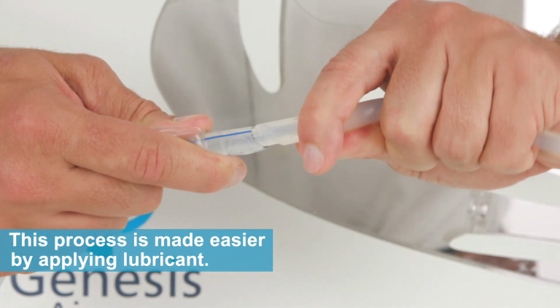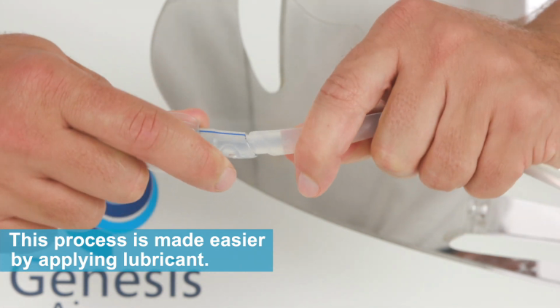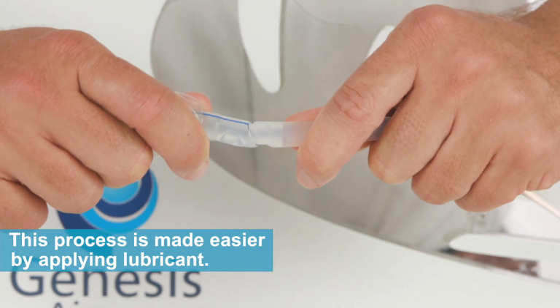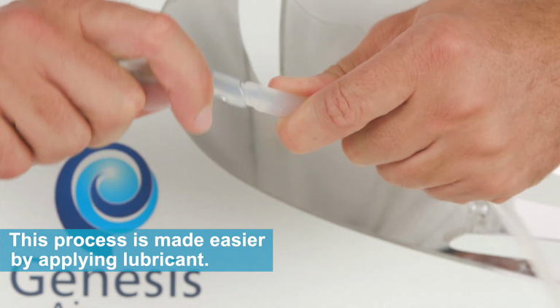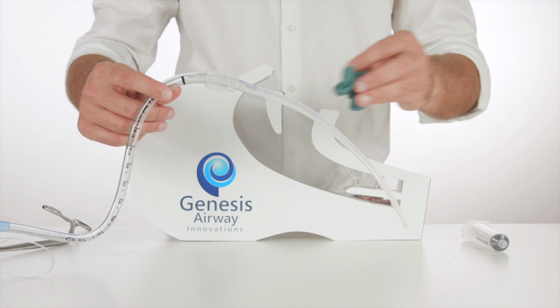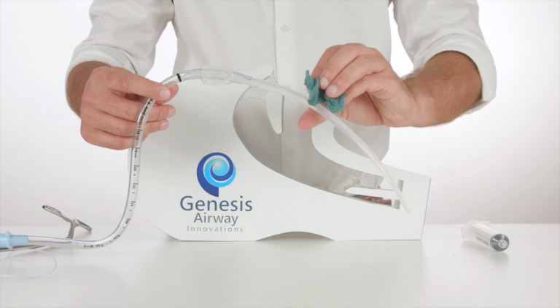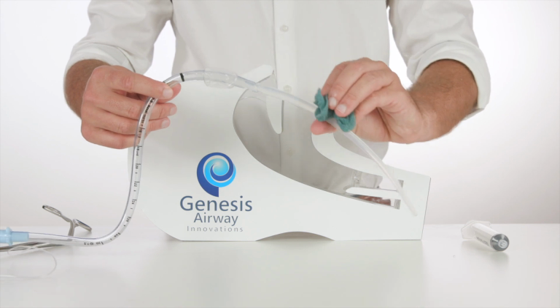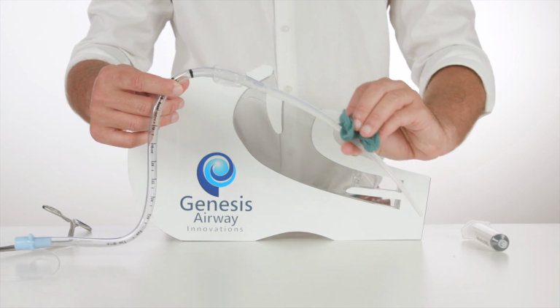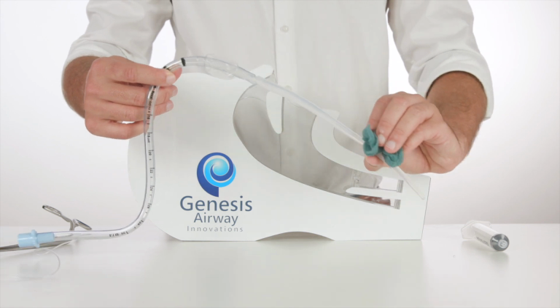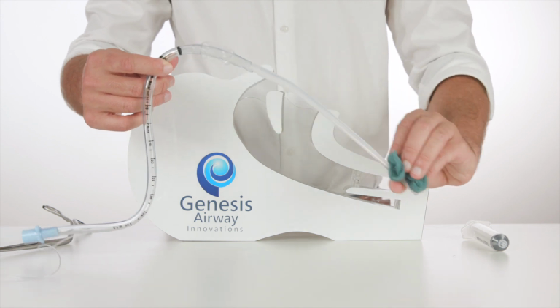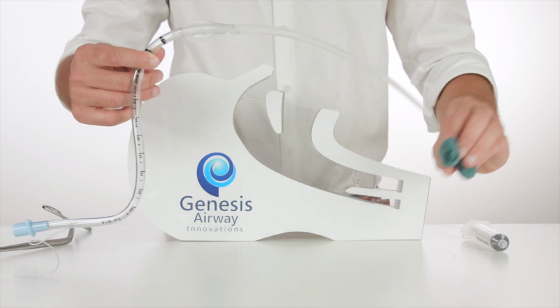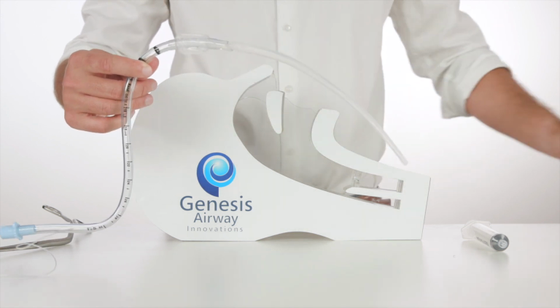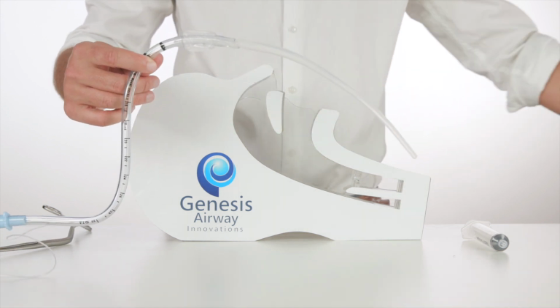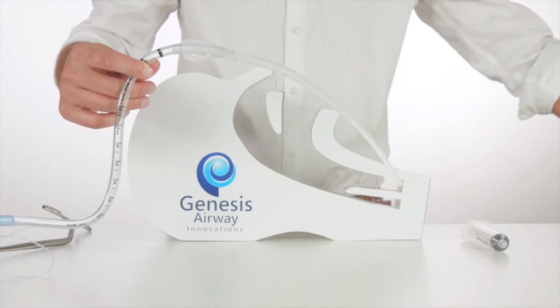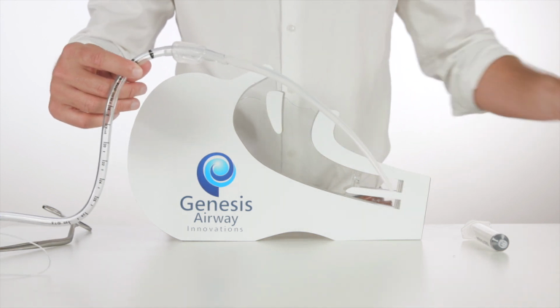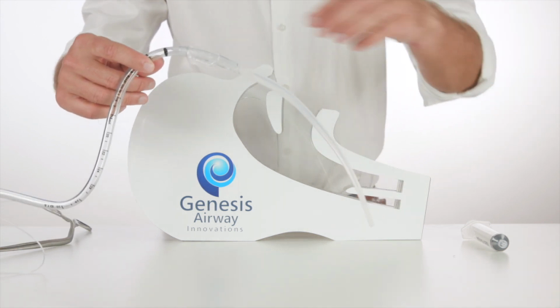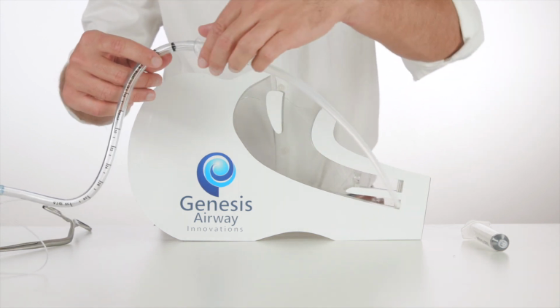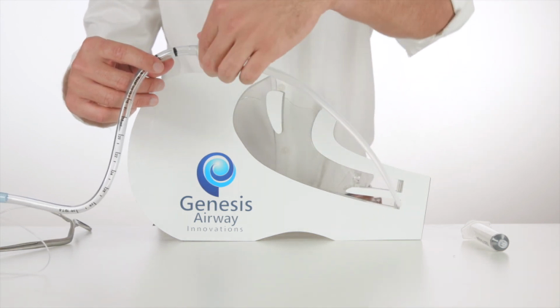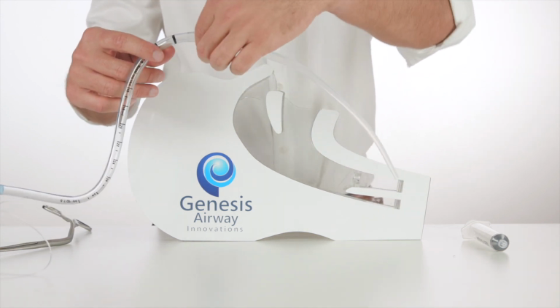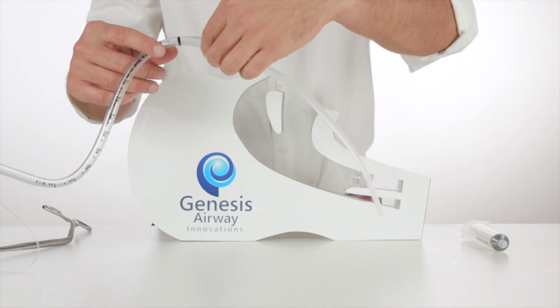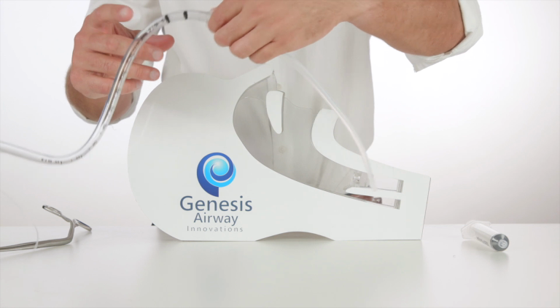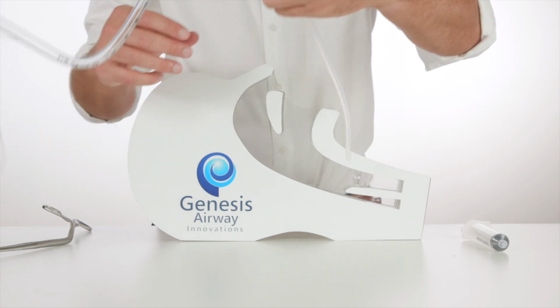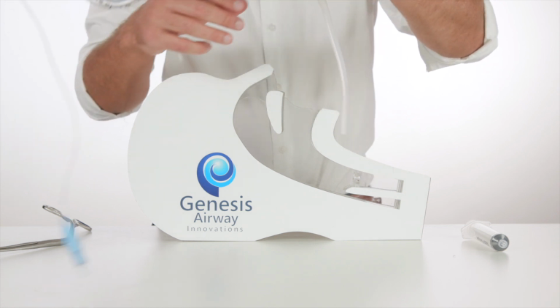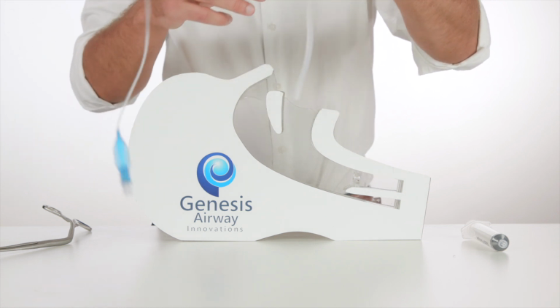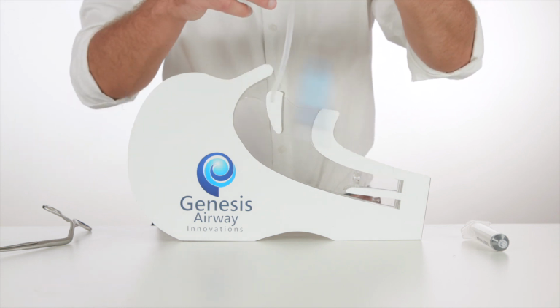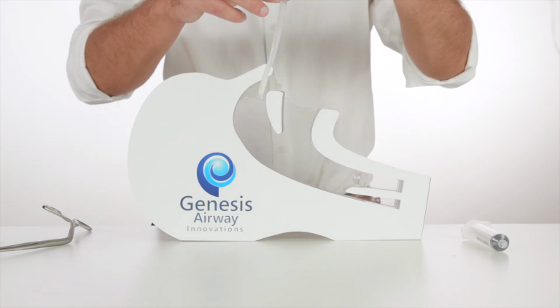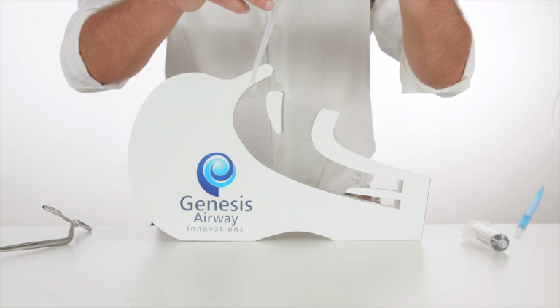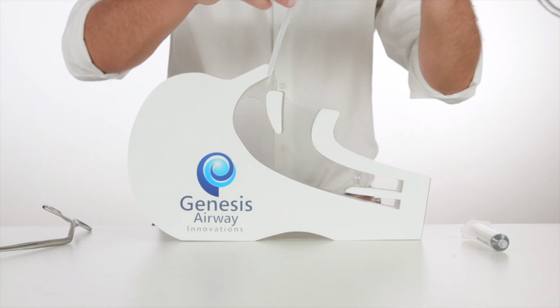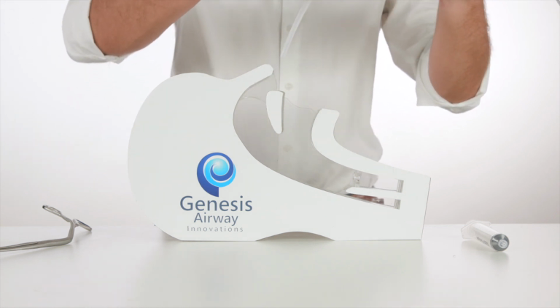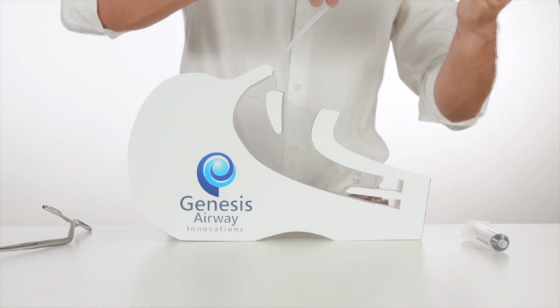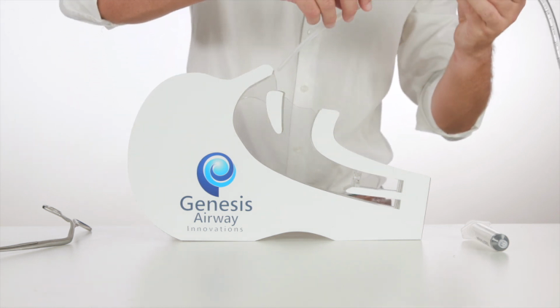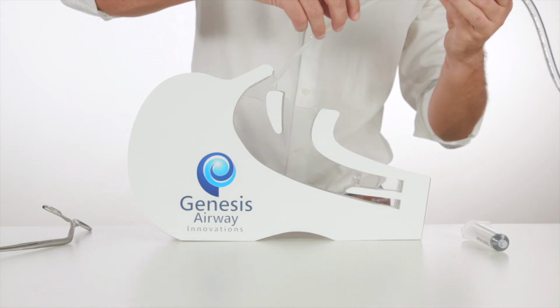We can then apply a small amount of lubricant to the nasal introducer, and placing it through the most patent nostril, we will gently advance it into the nasopharynx.